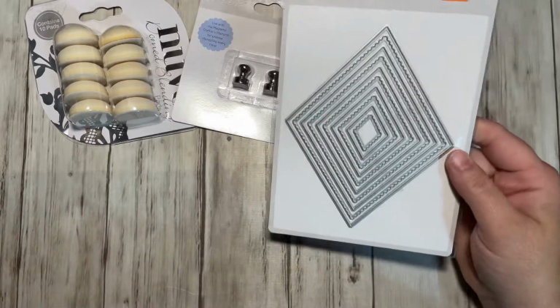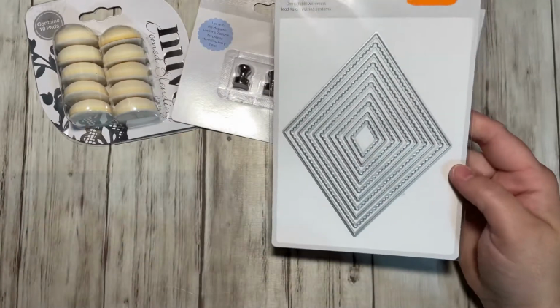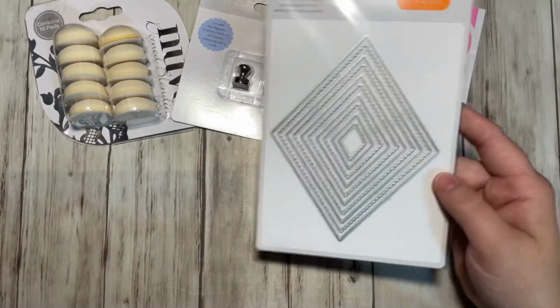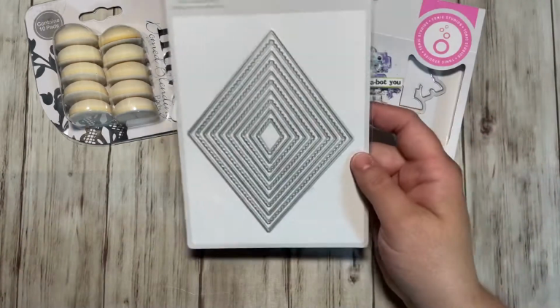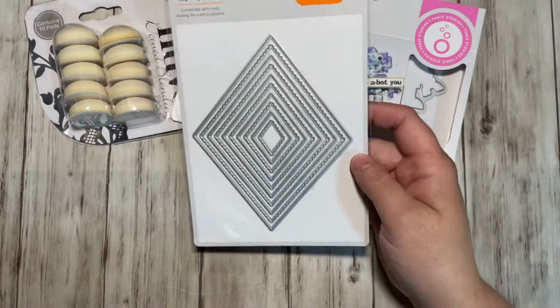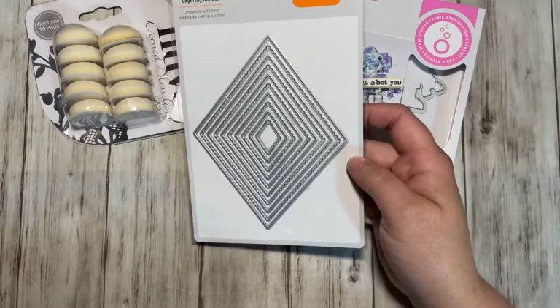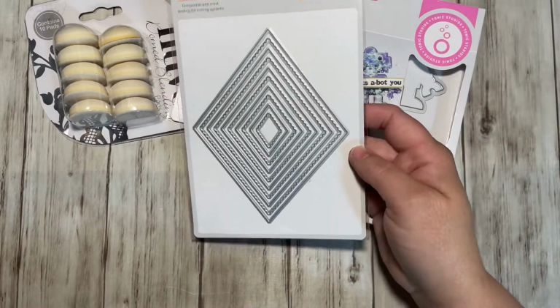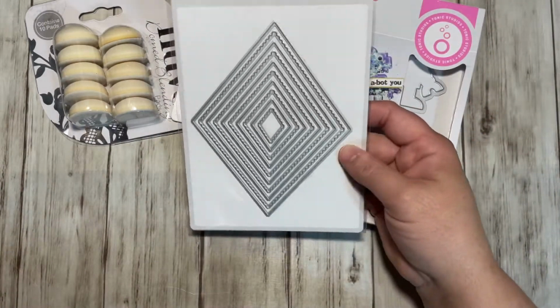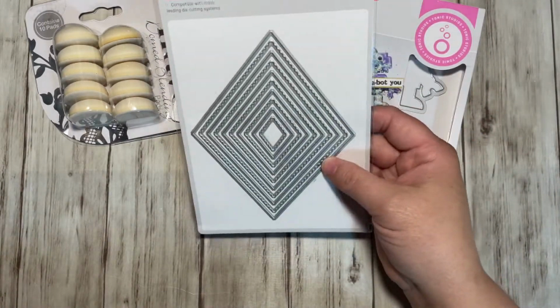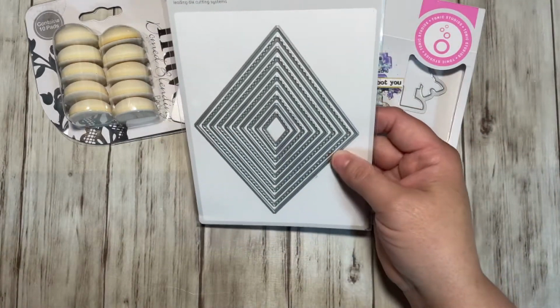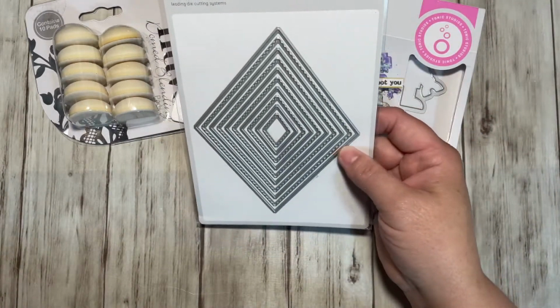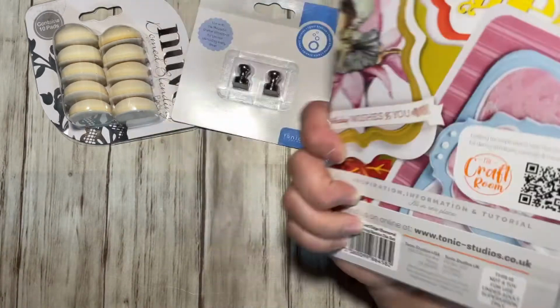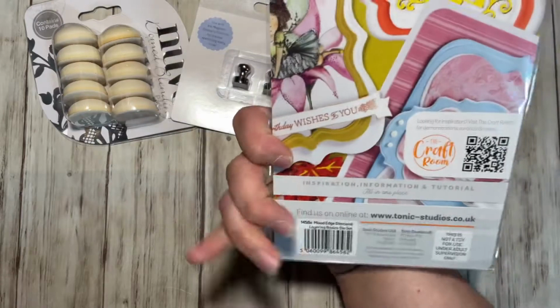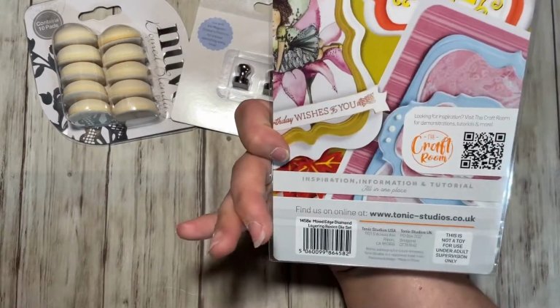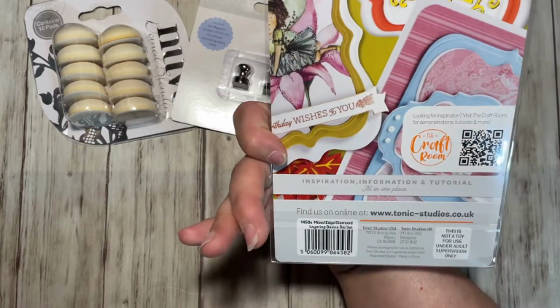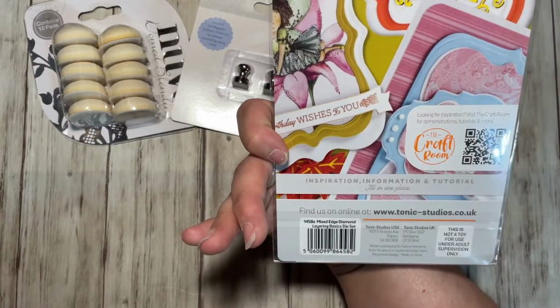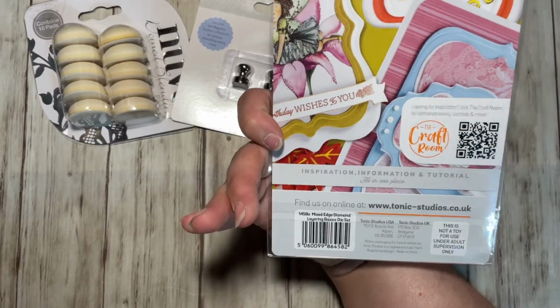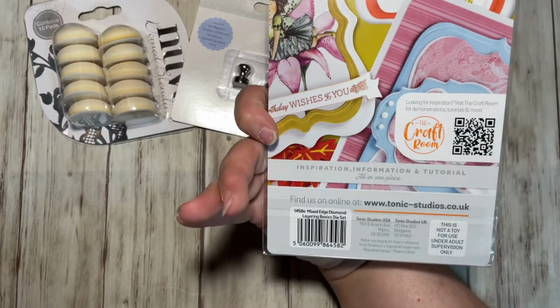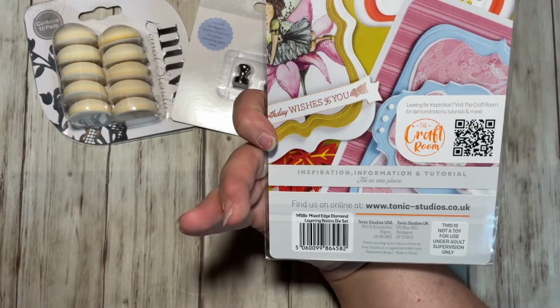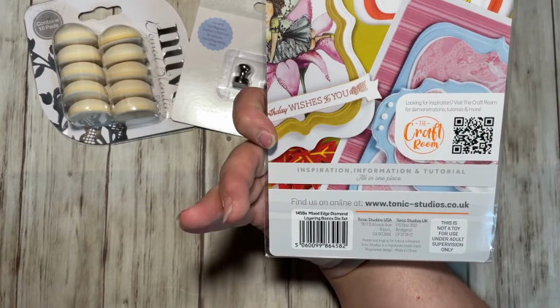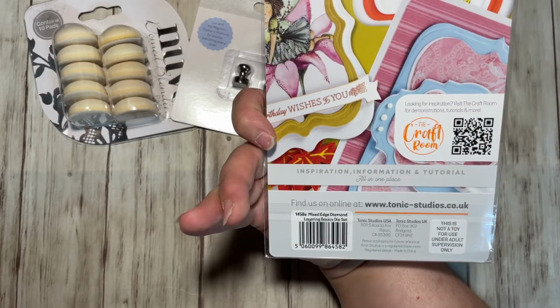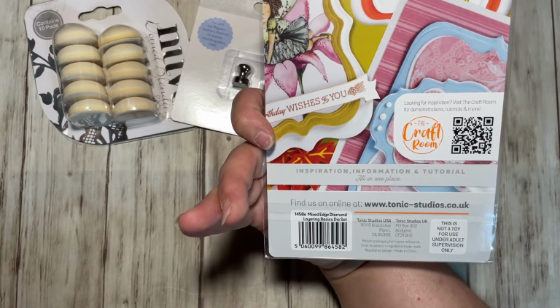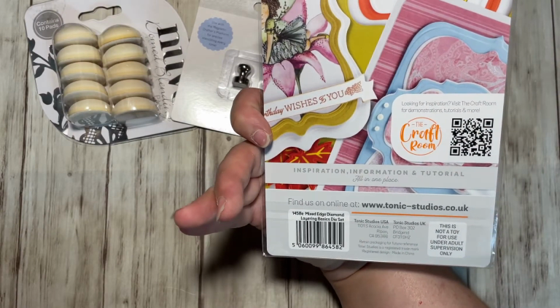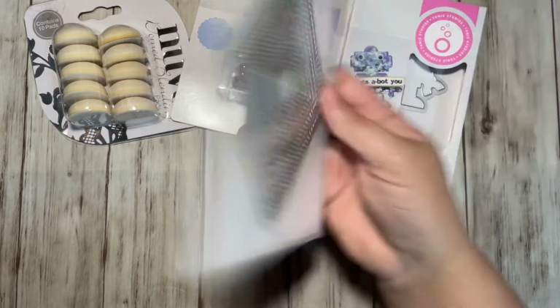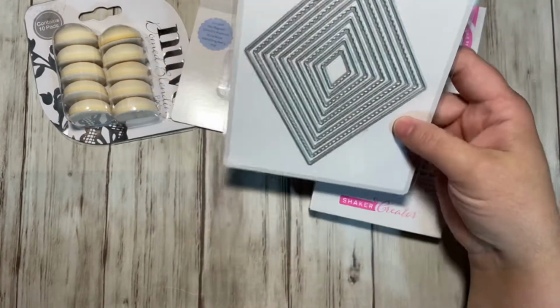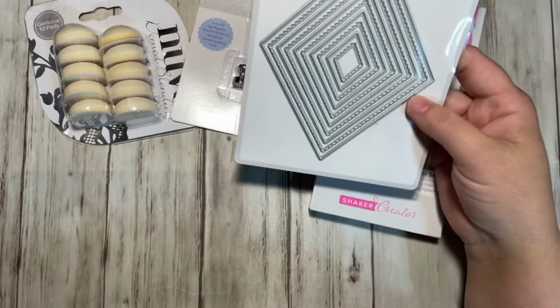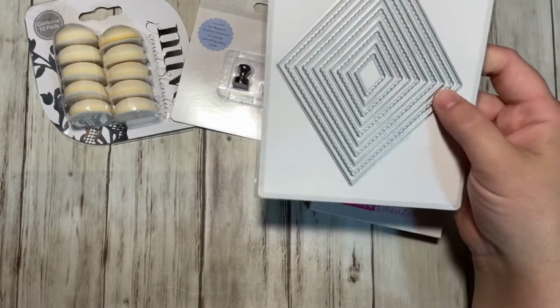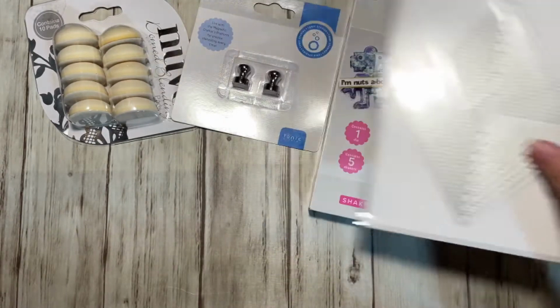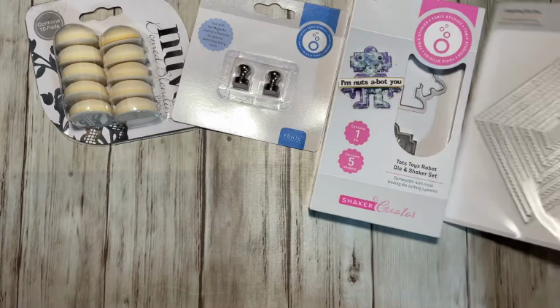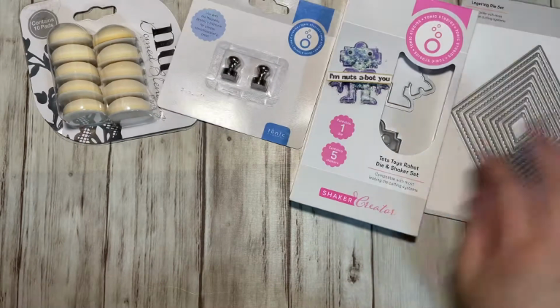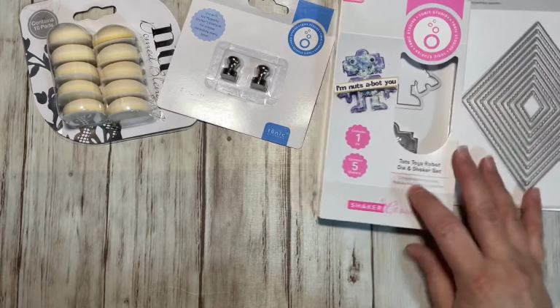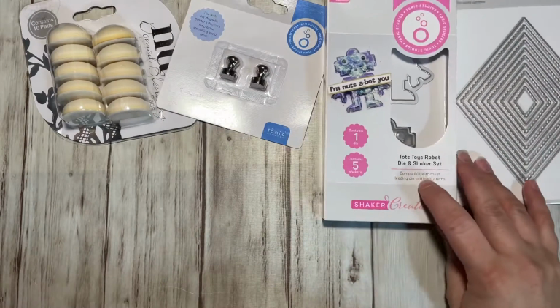The second thing I got was this layering die set. It looks like a diamond — the Mixed Edge Diamond Layering Basic Die Set. Cool, I don't have that one.